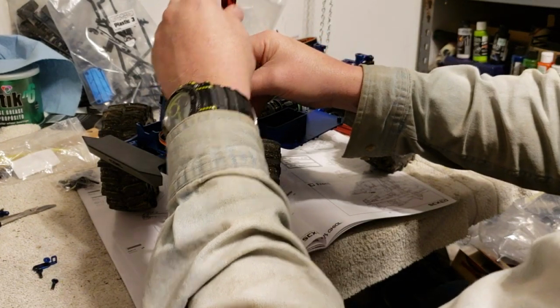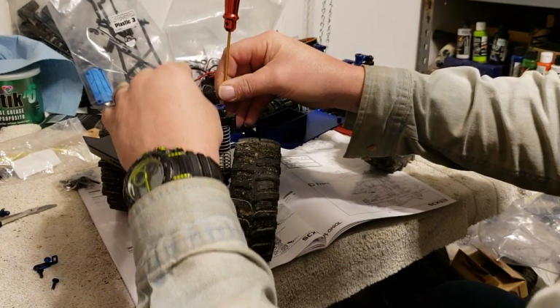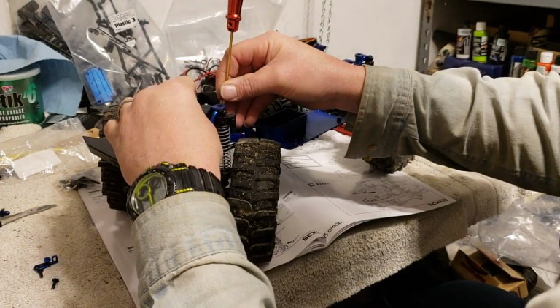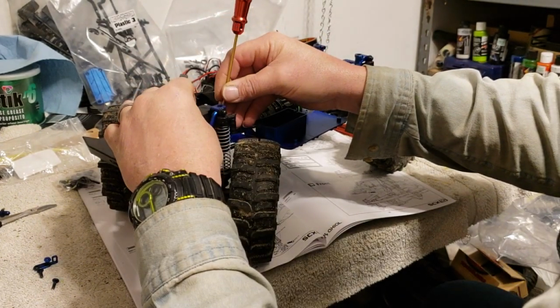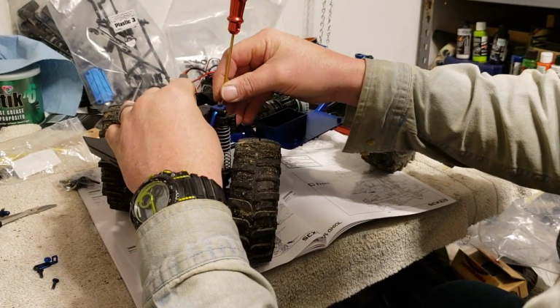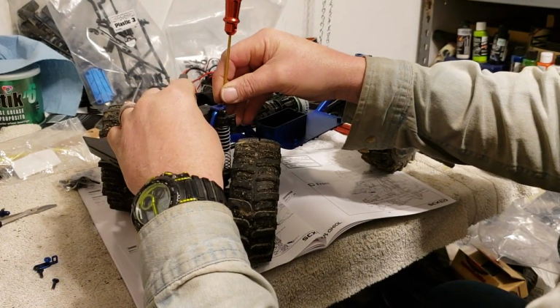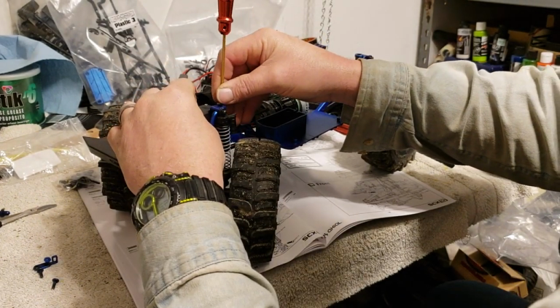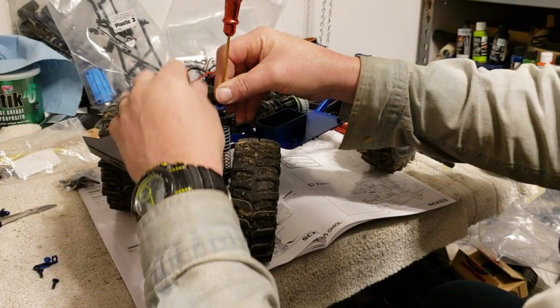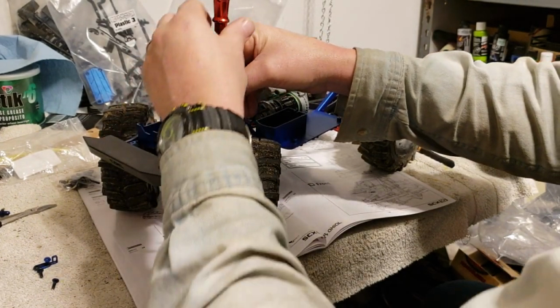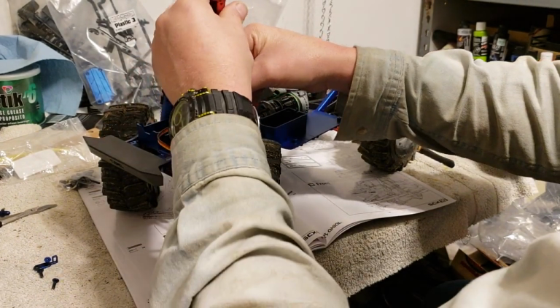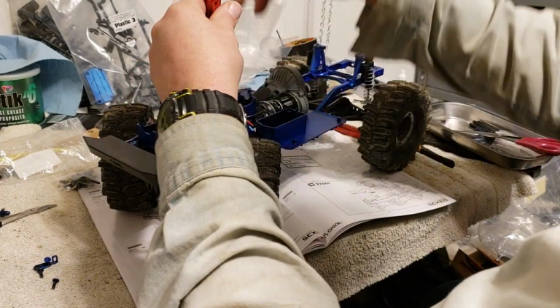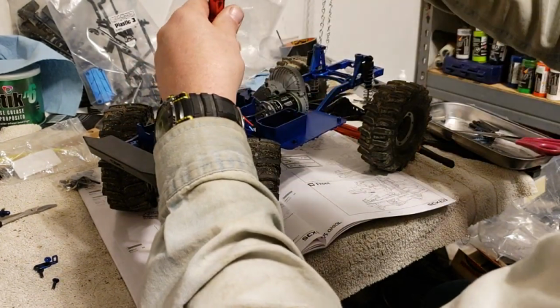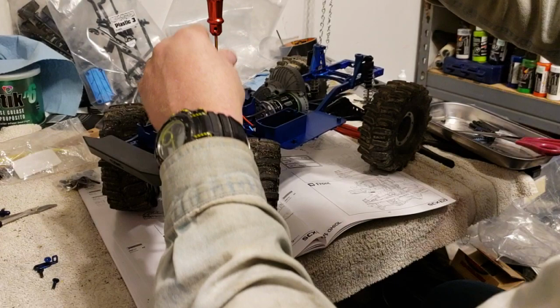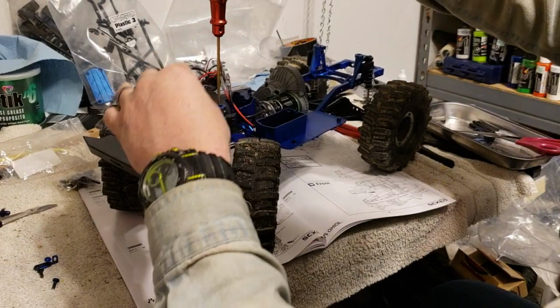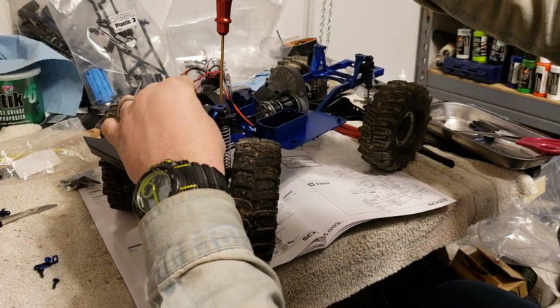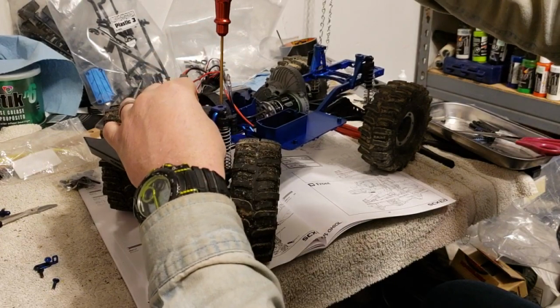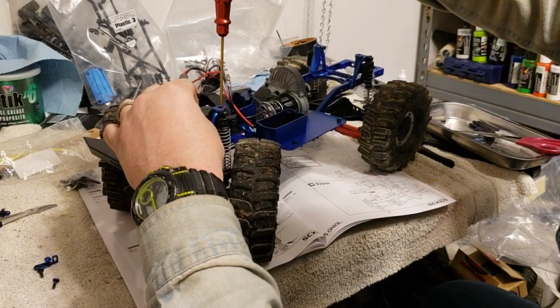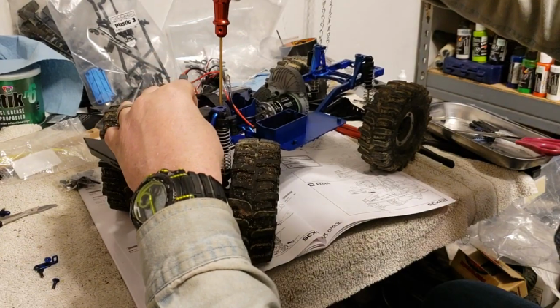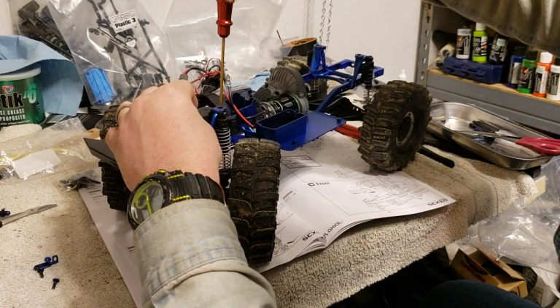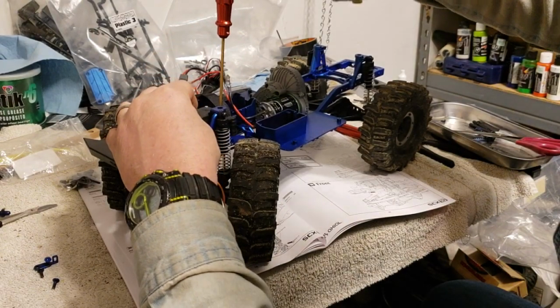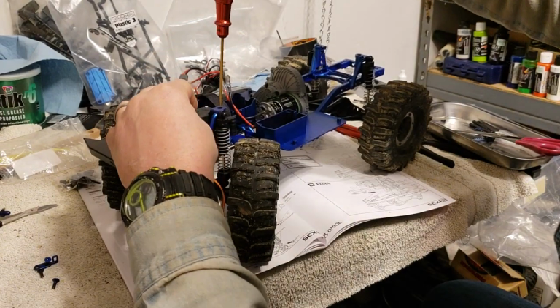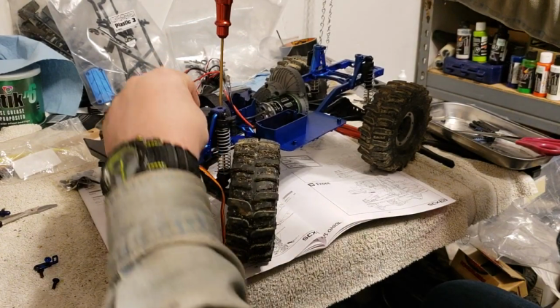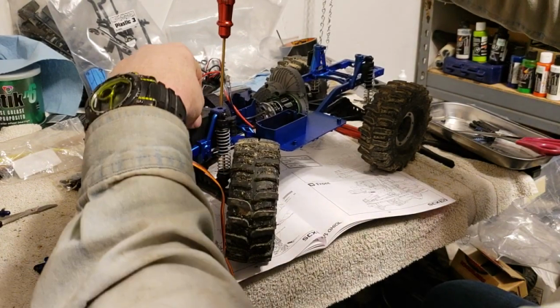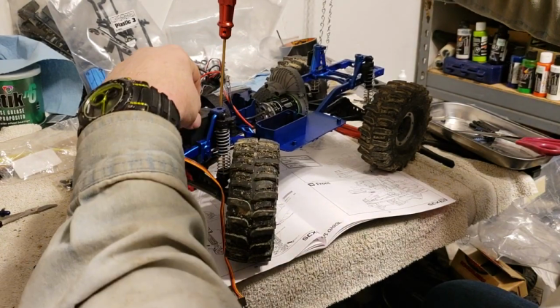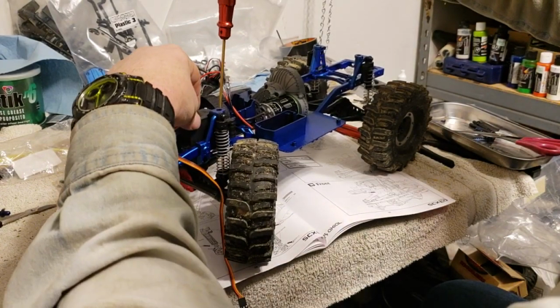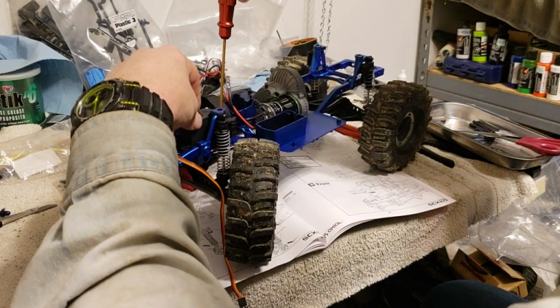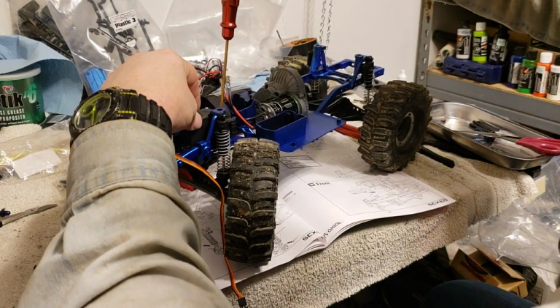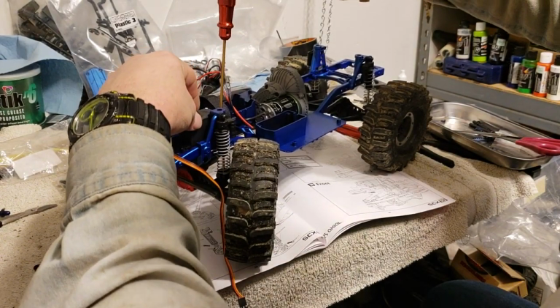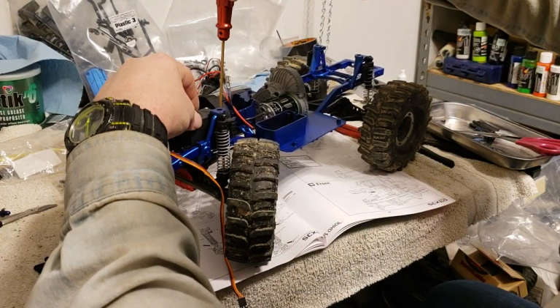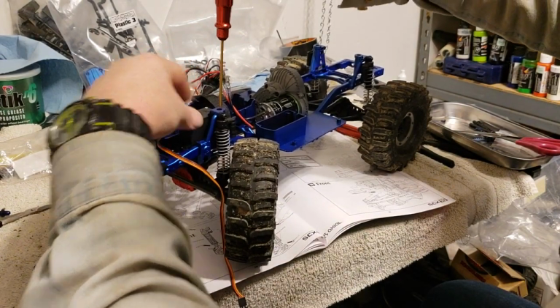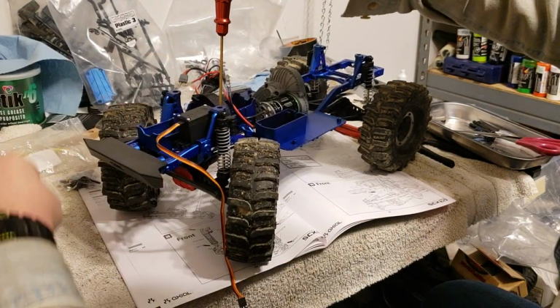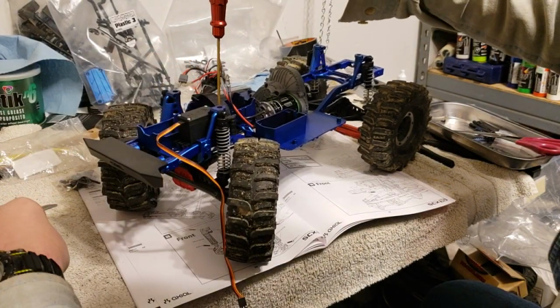I actually got a motor from a bomber - I can't wait to get that in and maybe go out and run it.